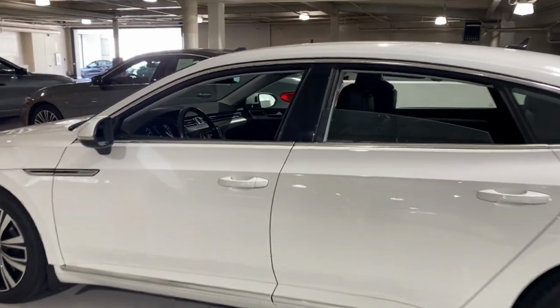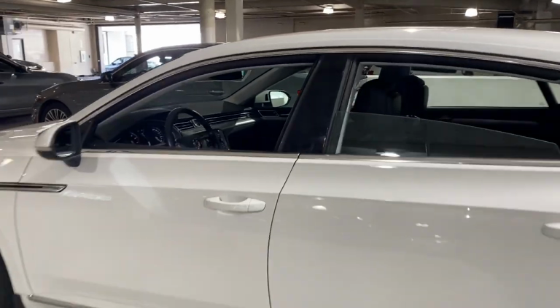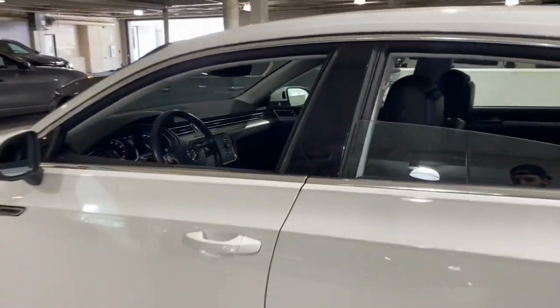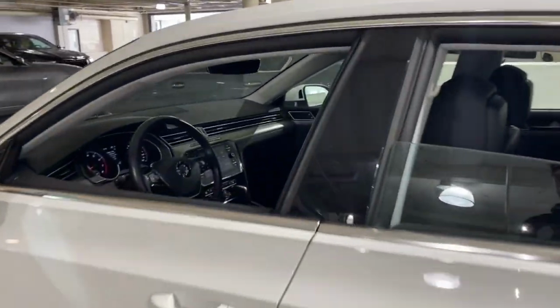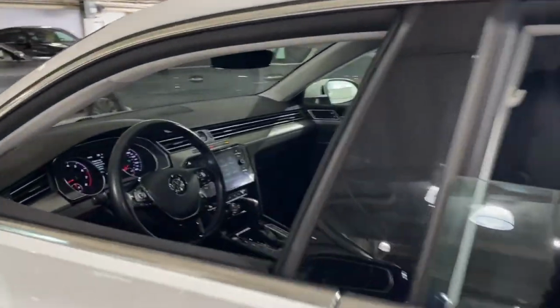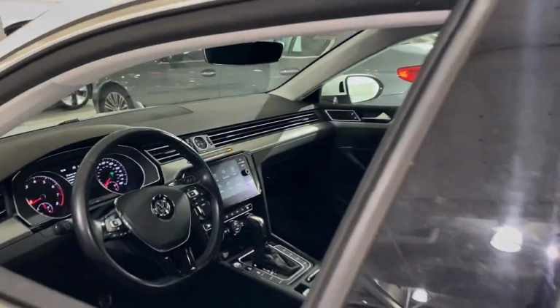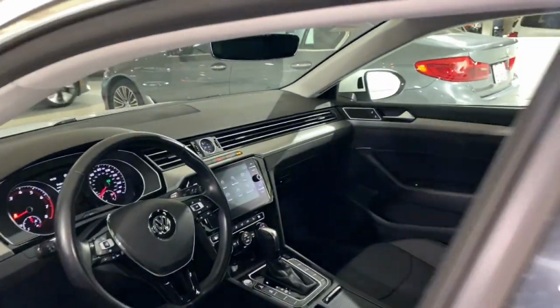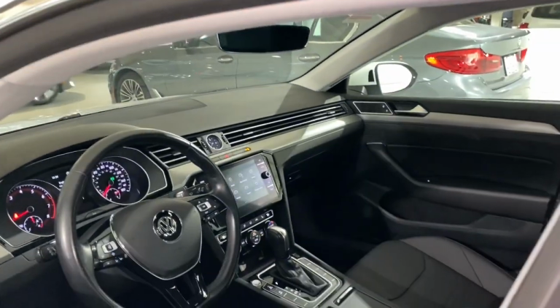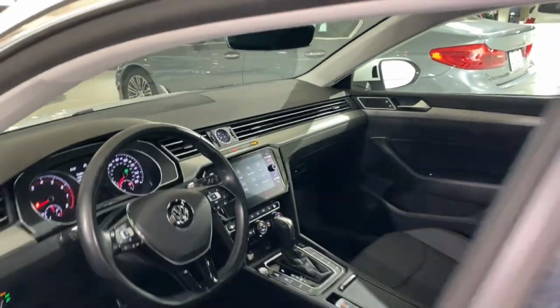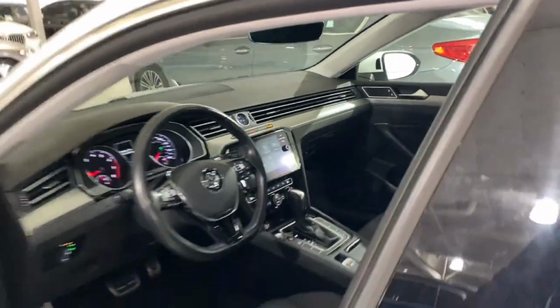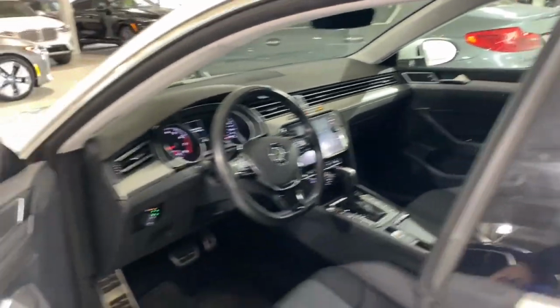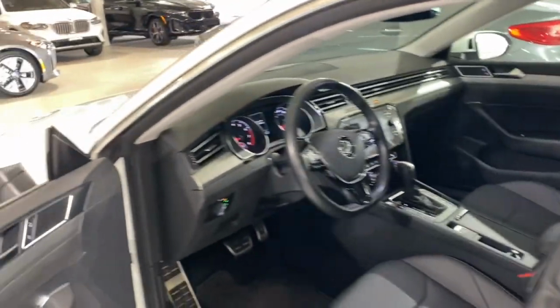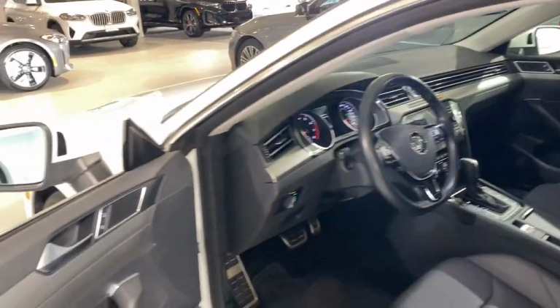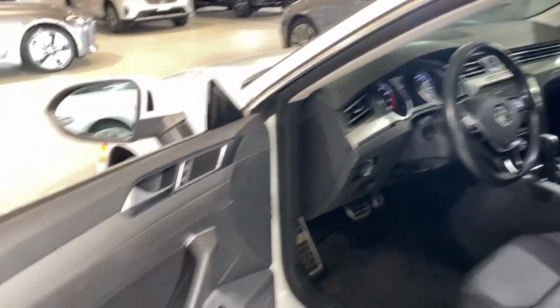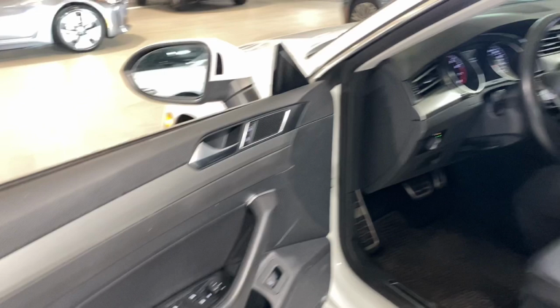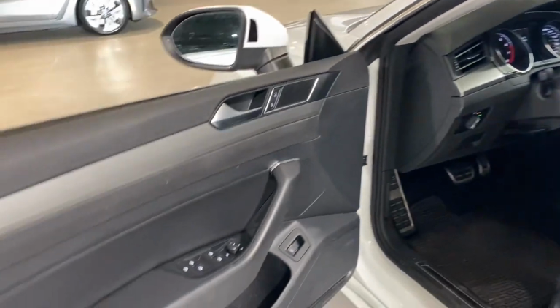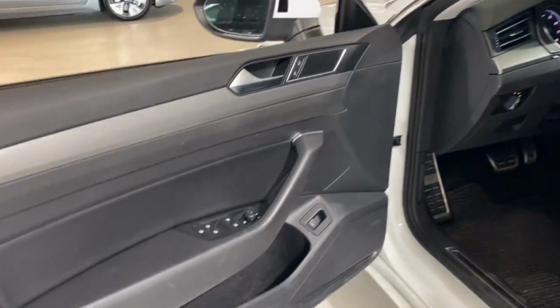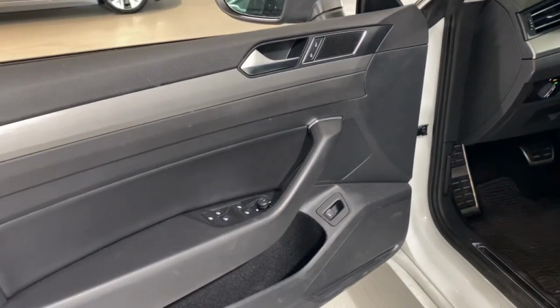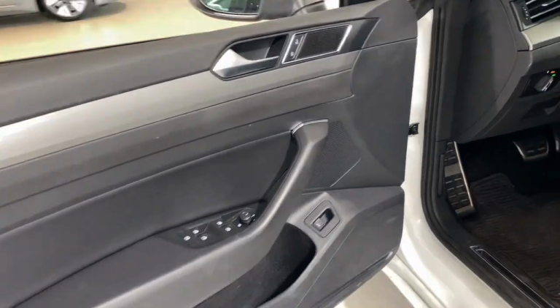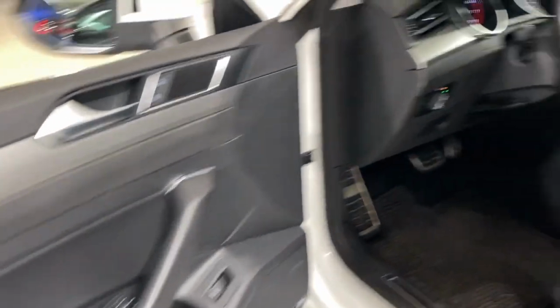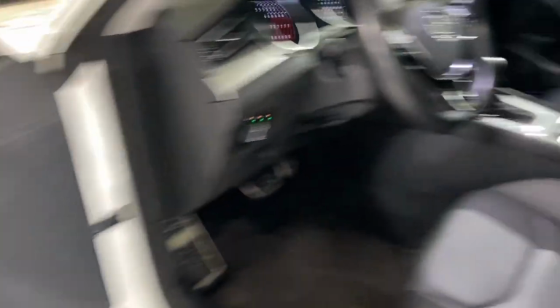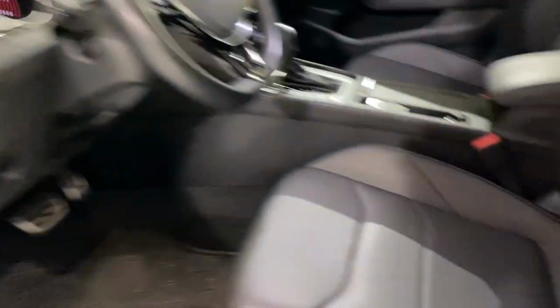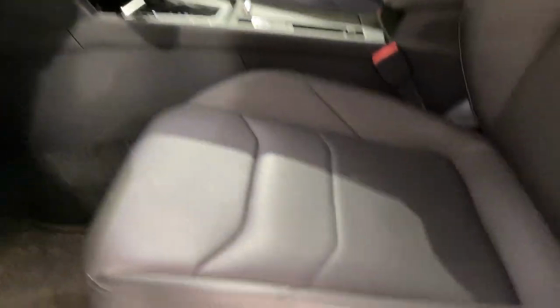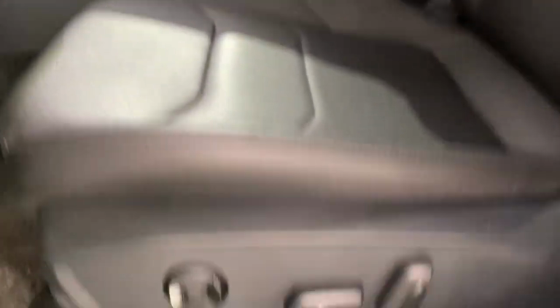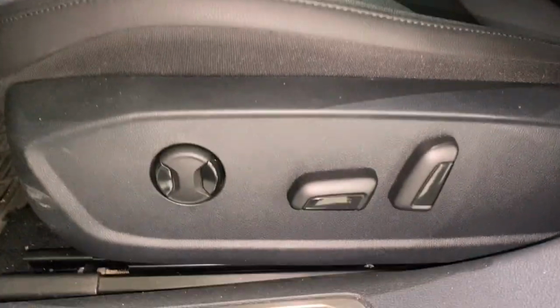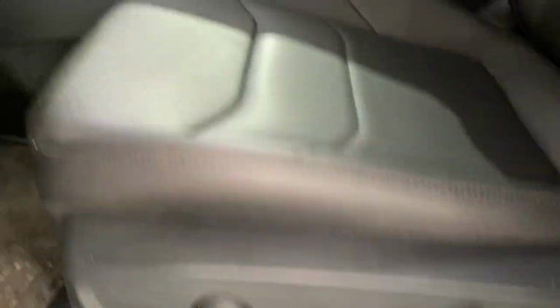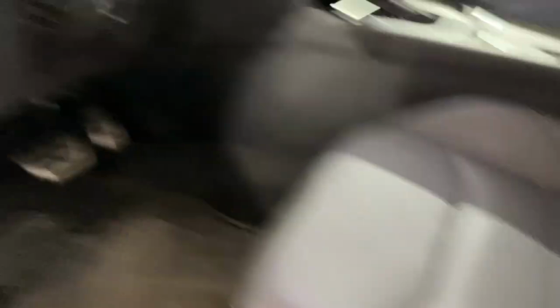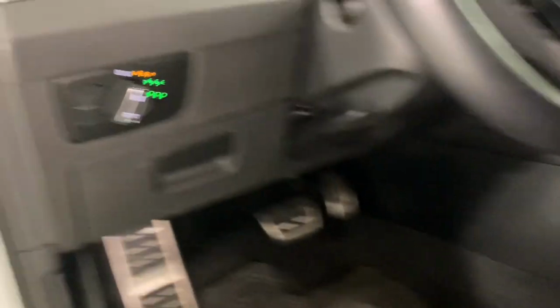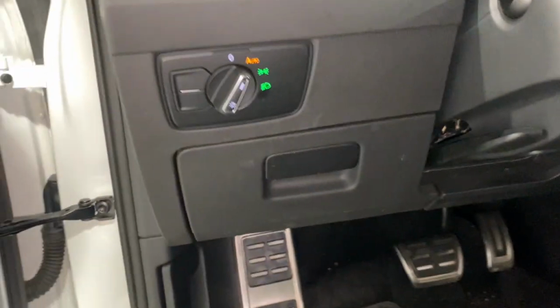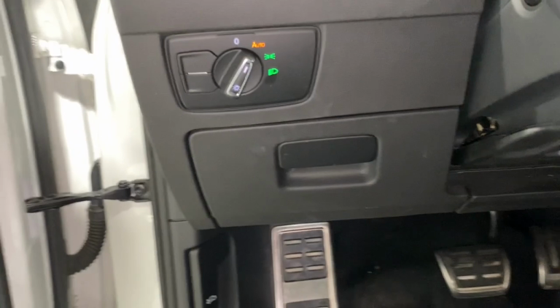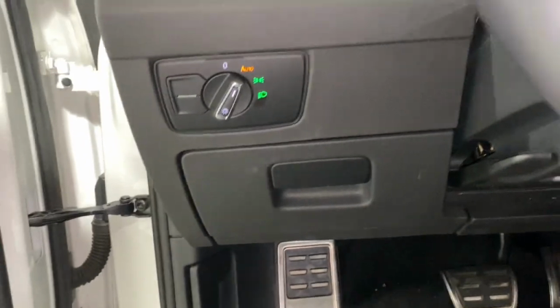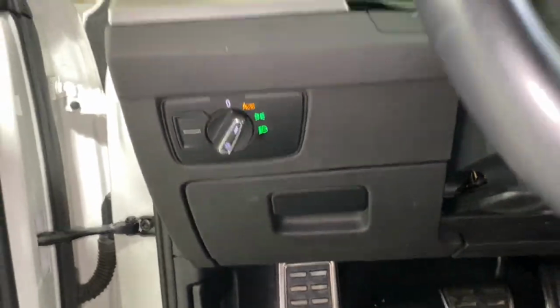Cruise your cares away in this smooth-riding Arteon. Tuned for efficiency and designed to provide spacious passenger comfort, this captivating four-door coupe is a serene oasis in your busy life.